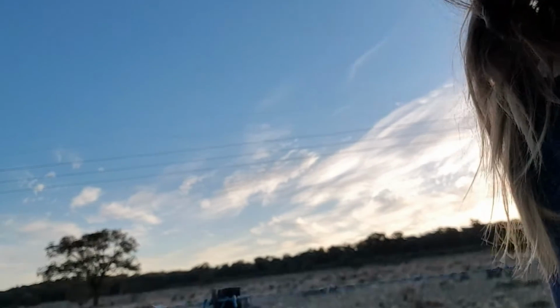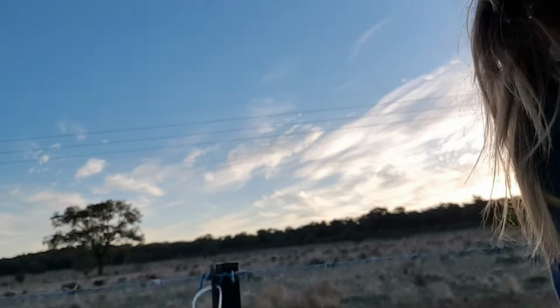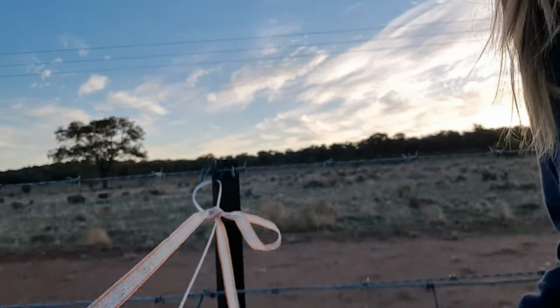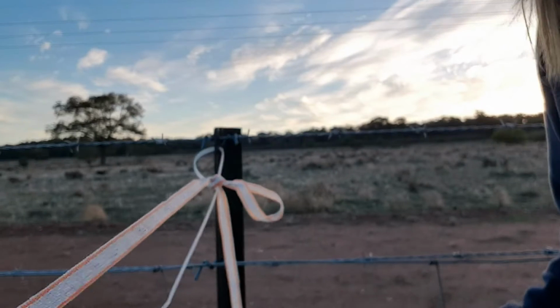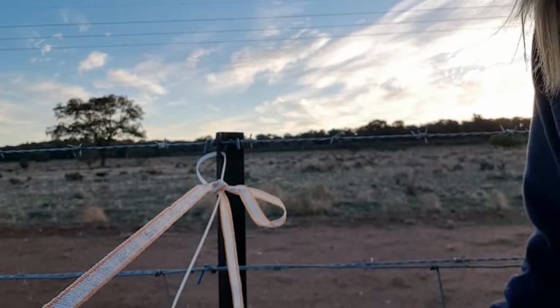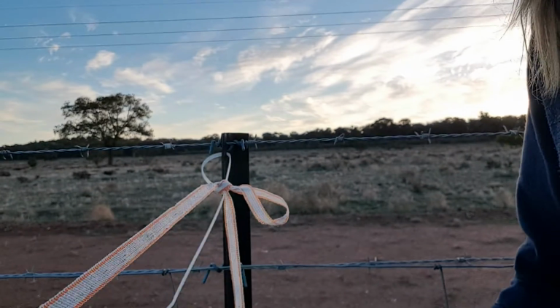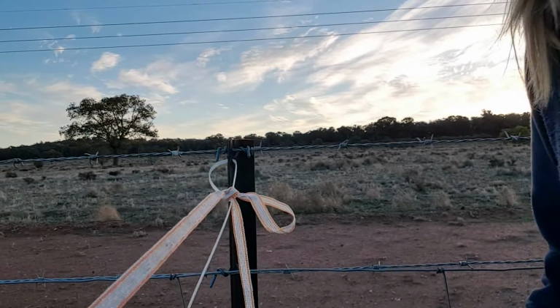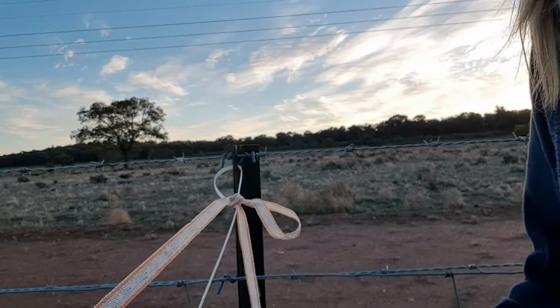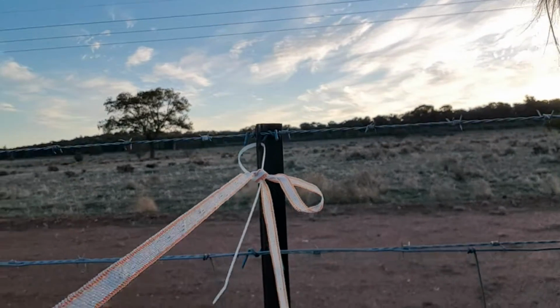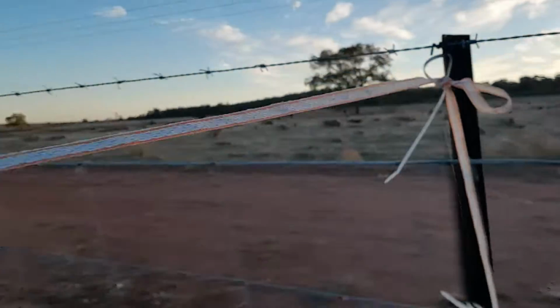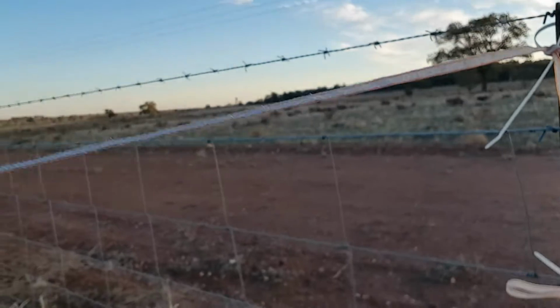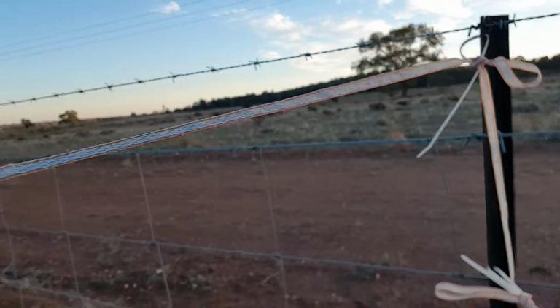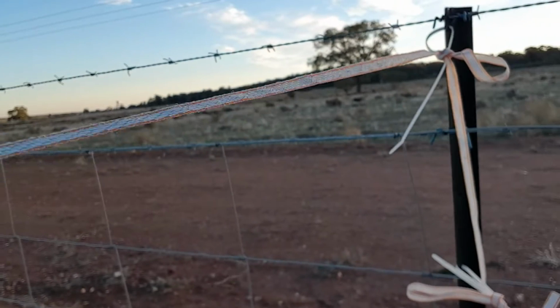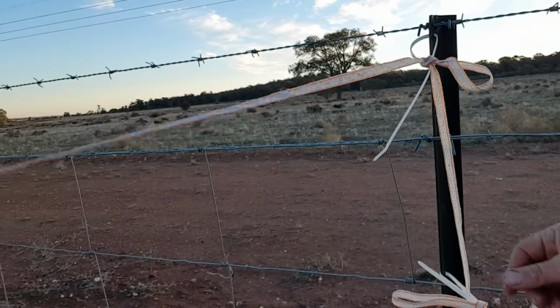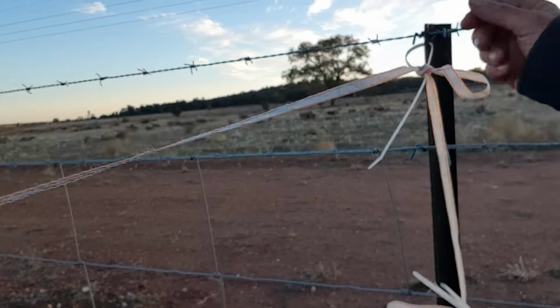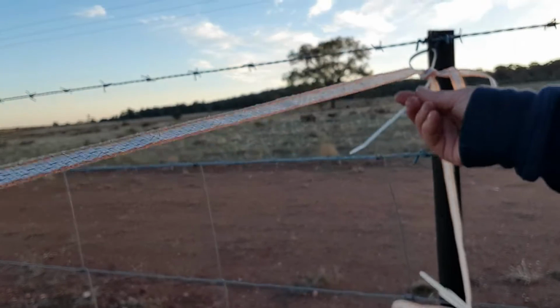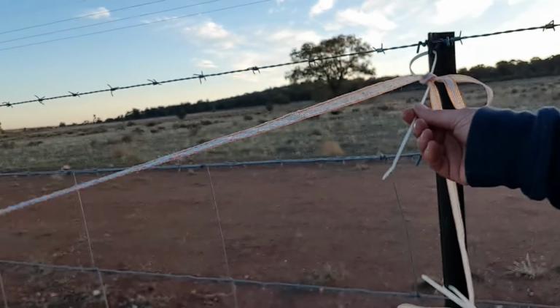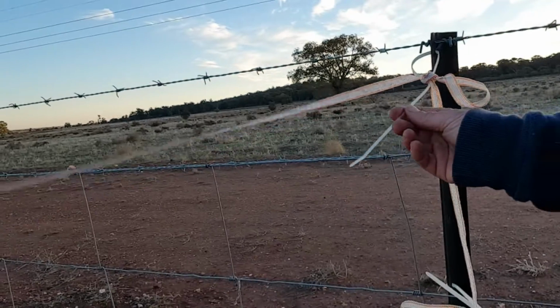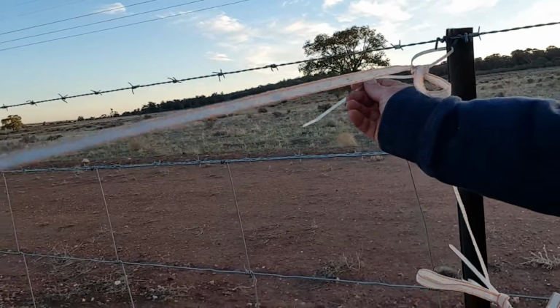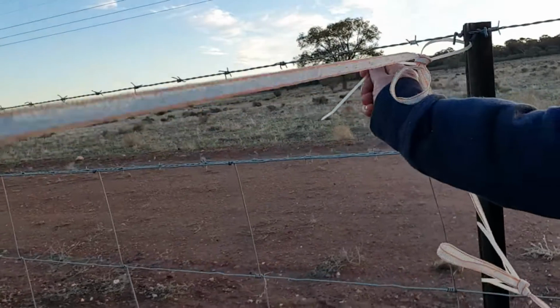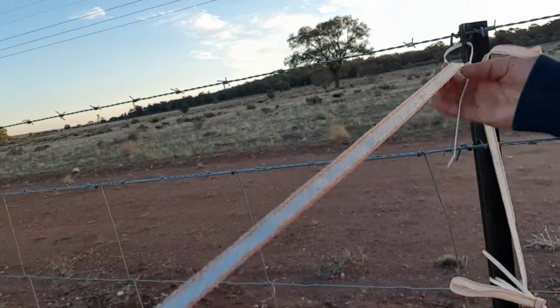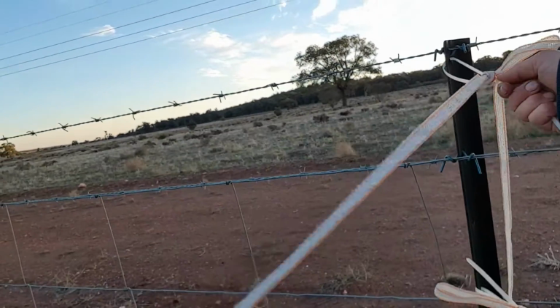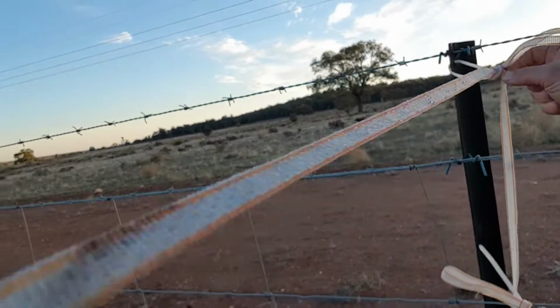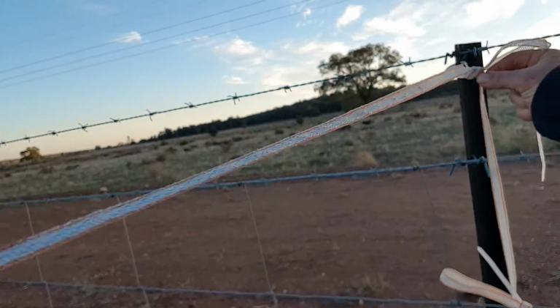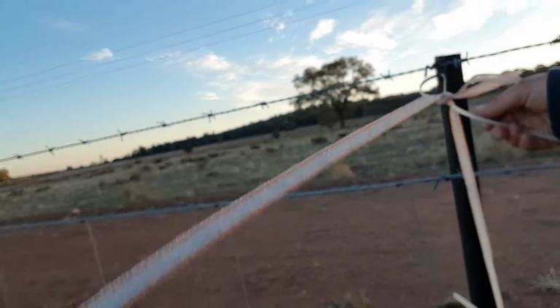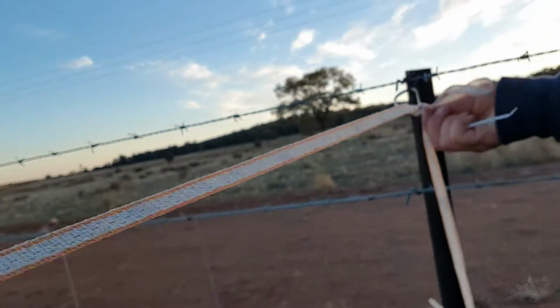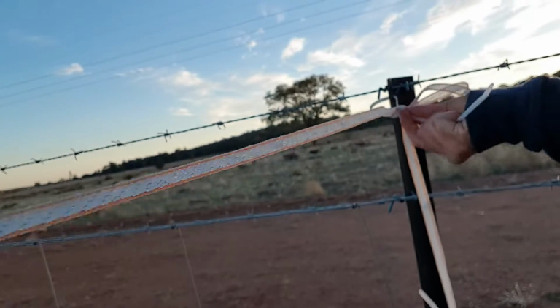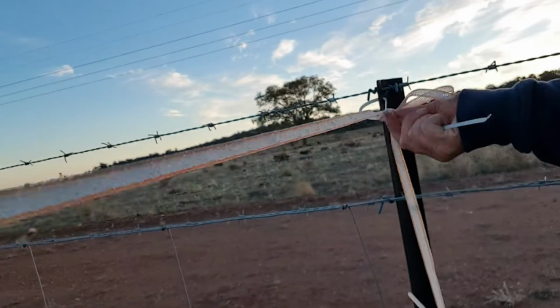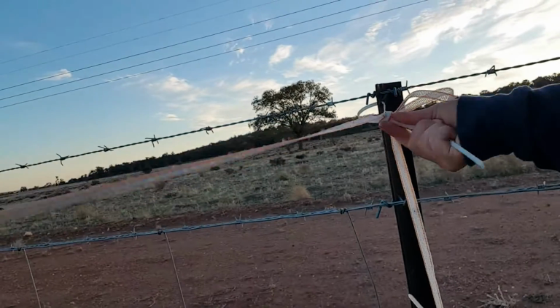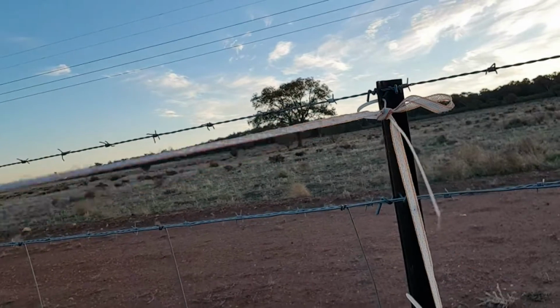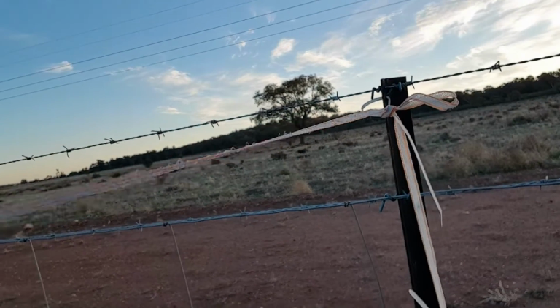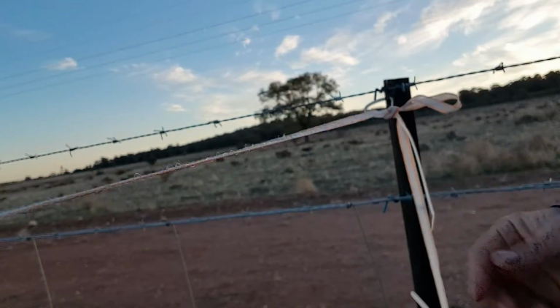Horse hack number eight is always carry zip ties because — watch this — these are brilliant. Put them on and then to tighten up your fence, you can zip it up, like that. Tension tightened.